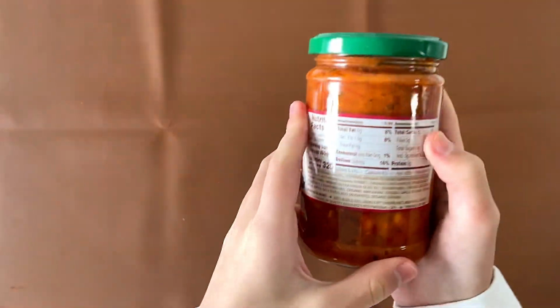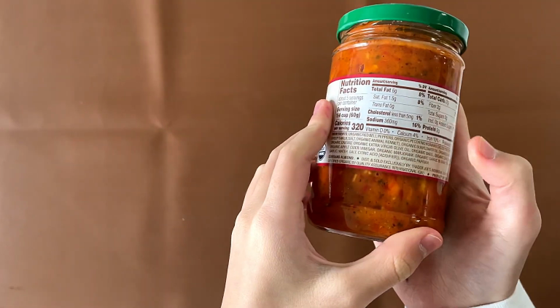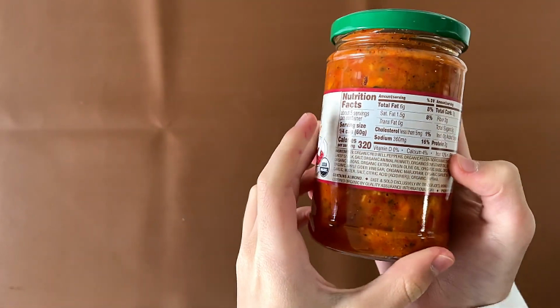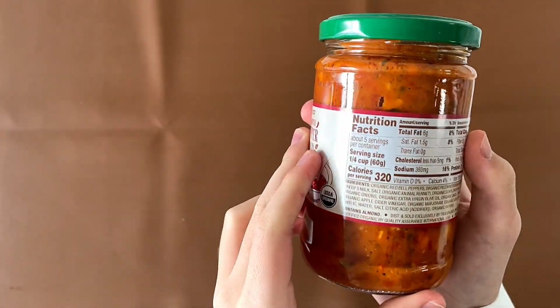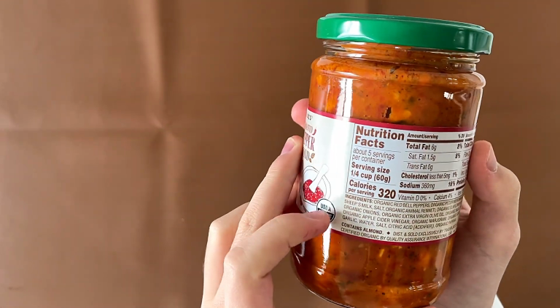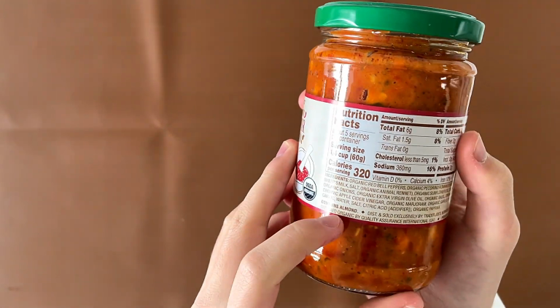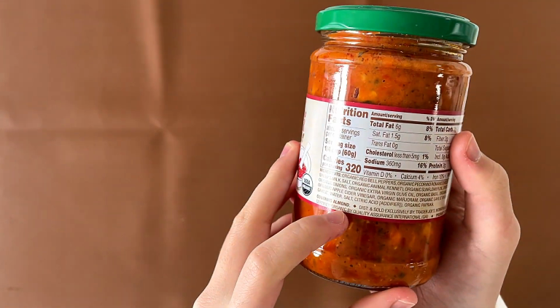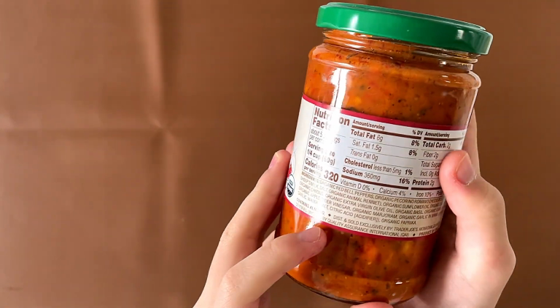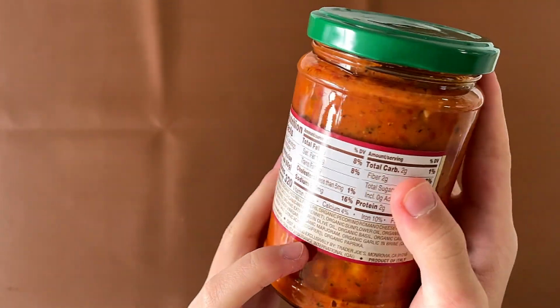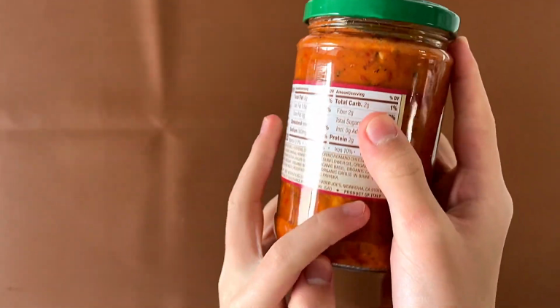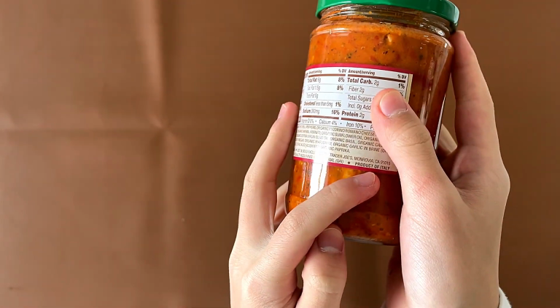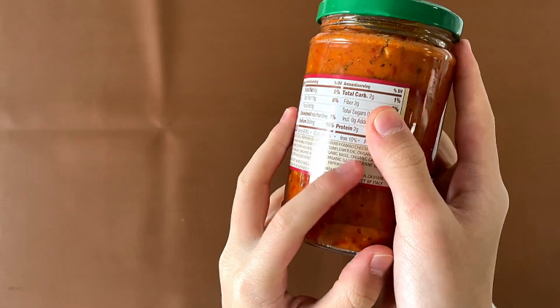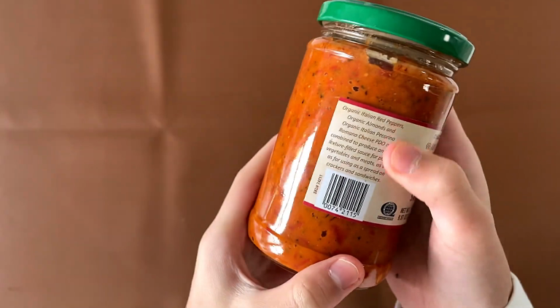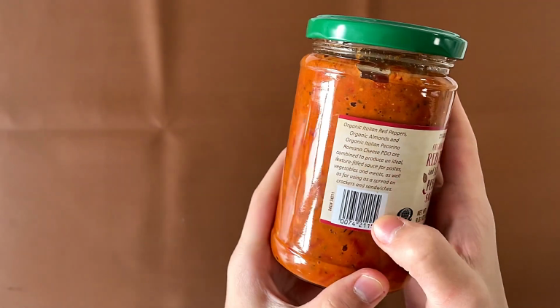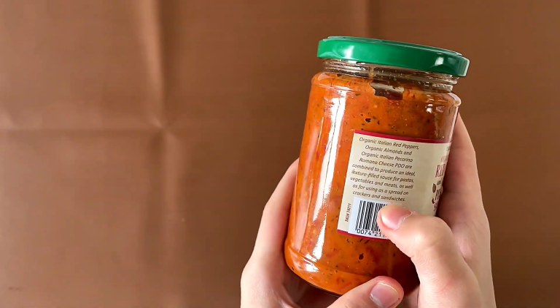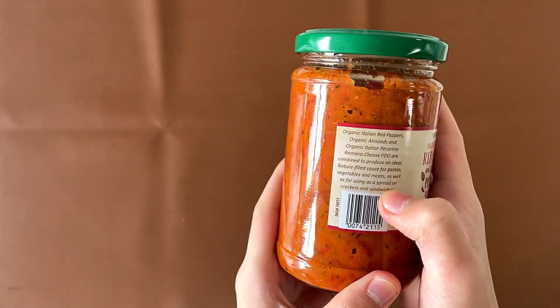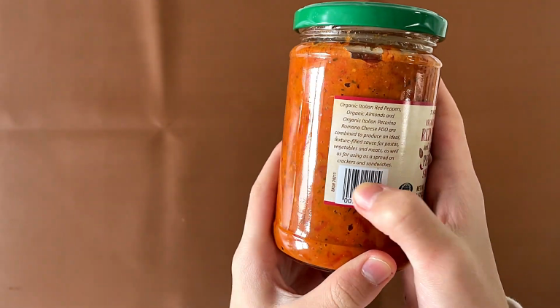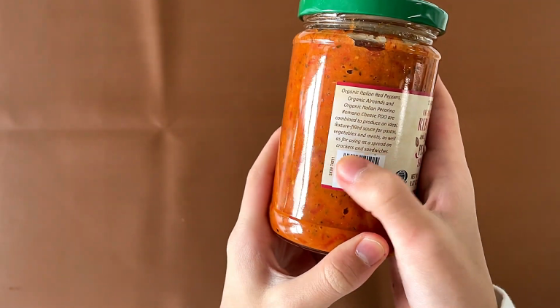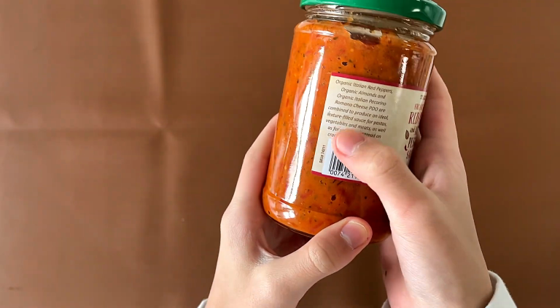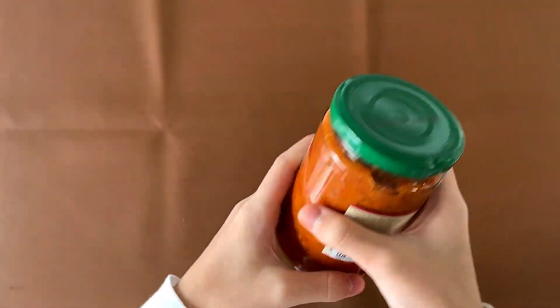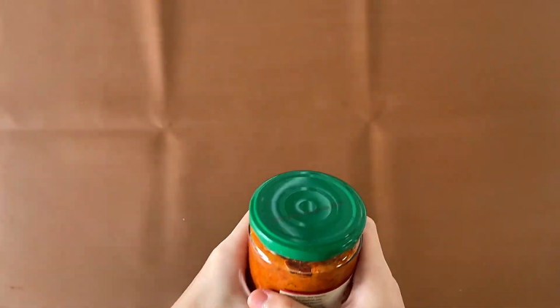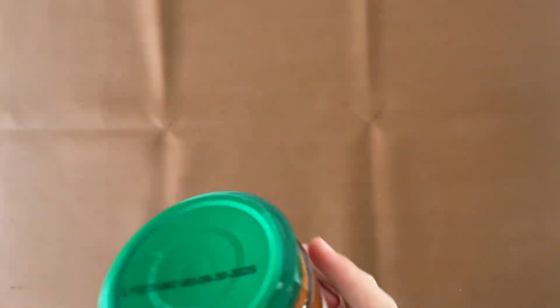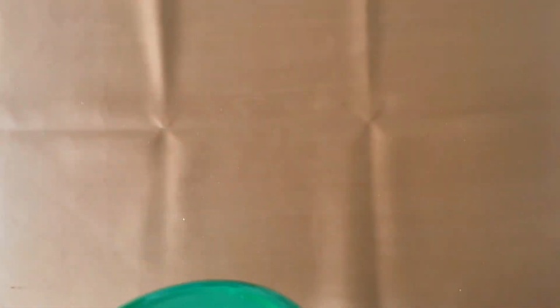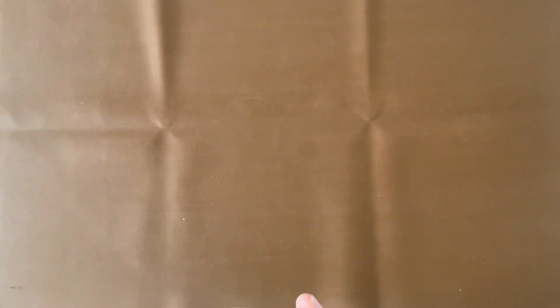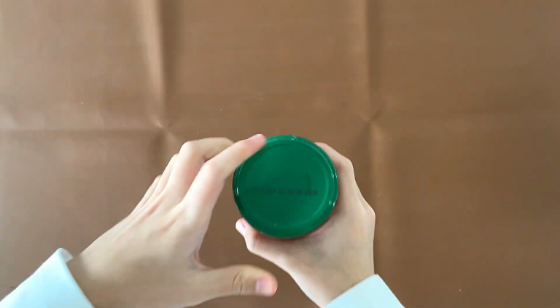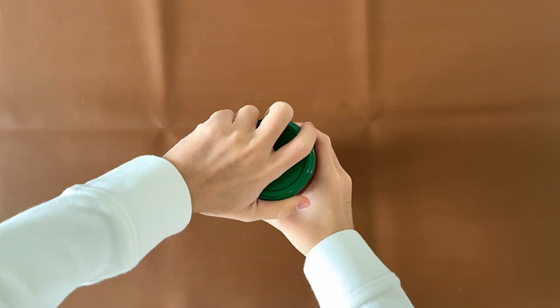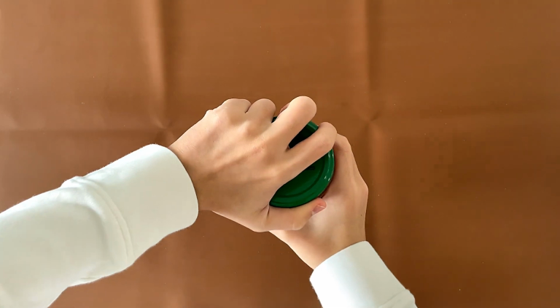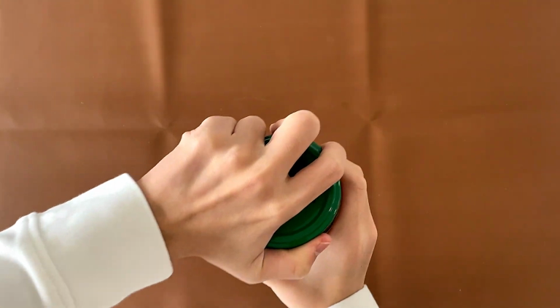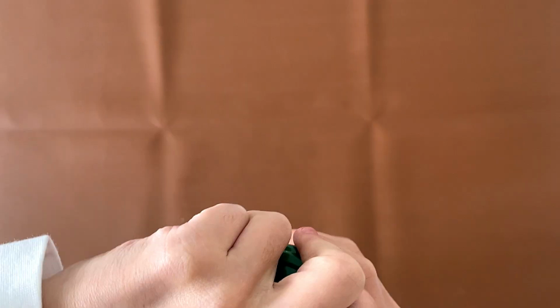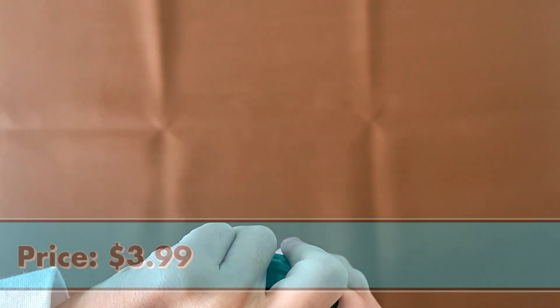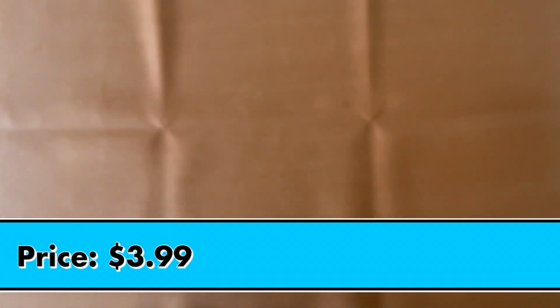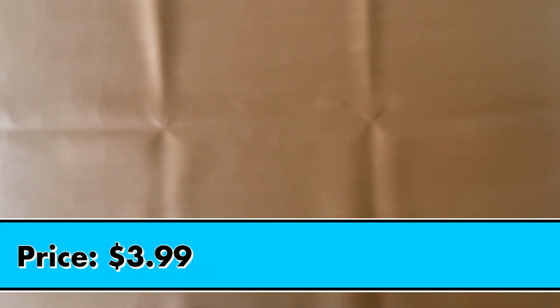Nutrition facts and ingredients — it contains almond, it's a product of Italy. It says you can spread it on crackers and sandwiches, but we're just gonna put it on some bread. The price is $3.99.